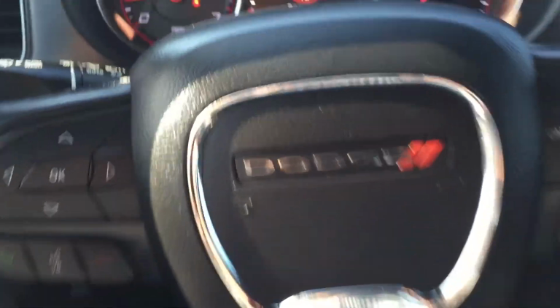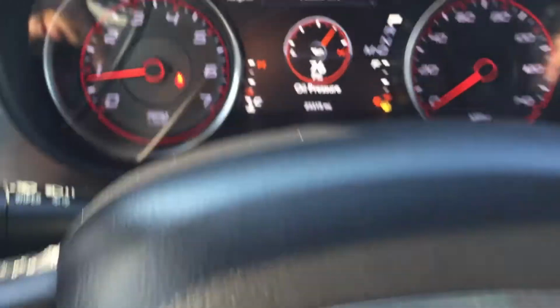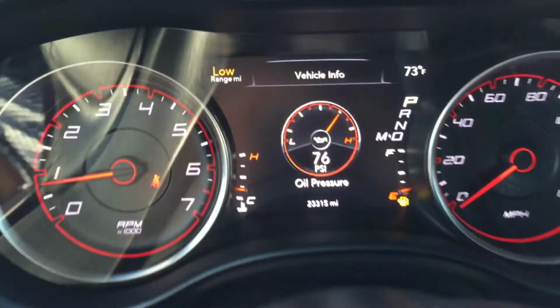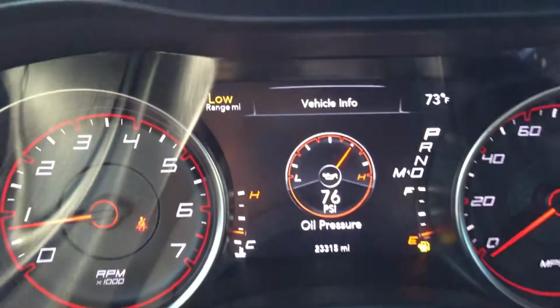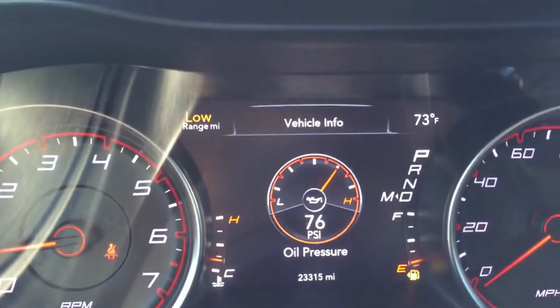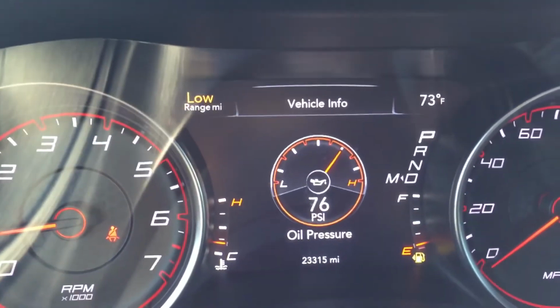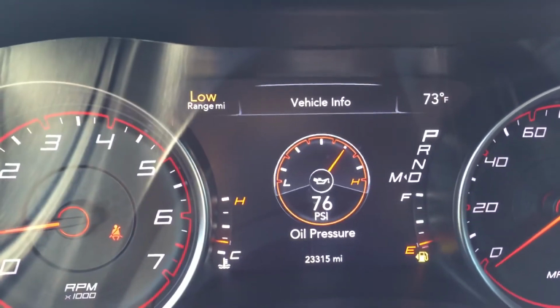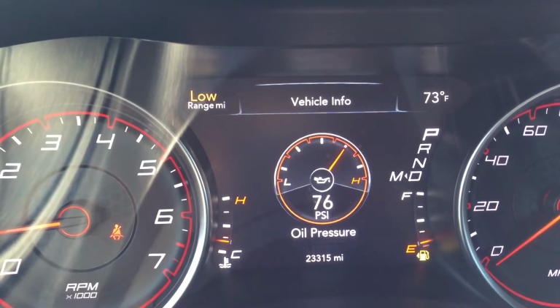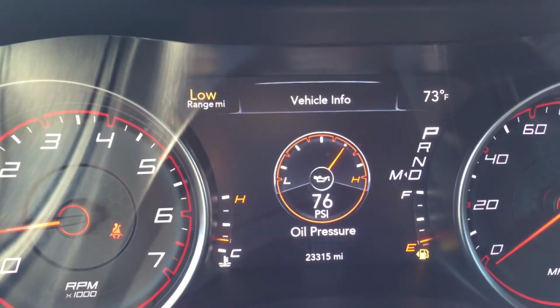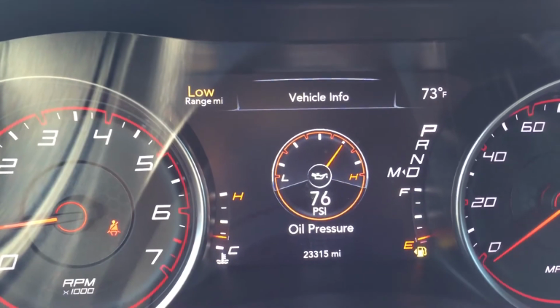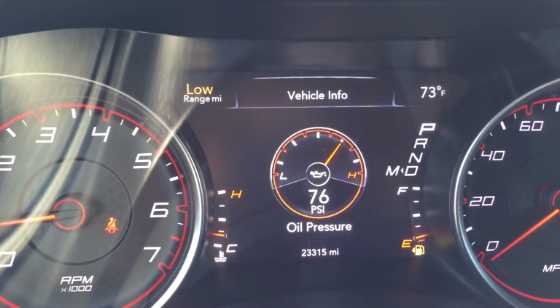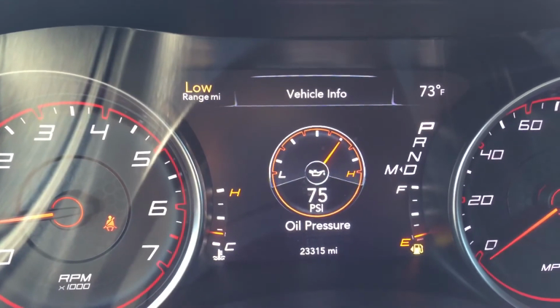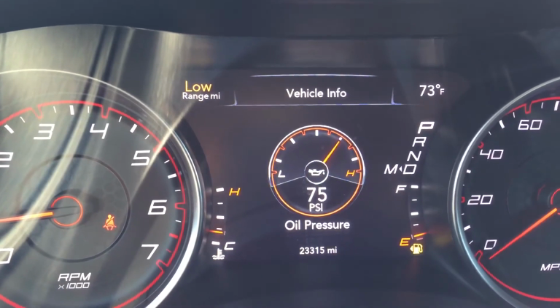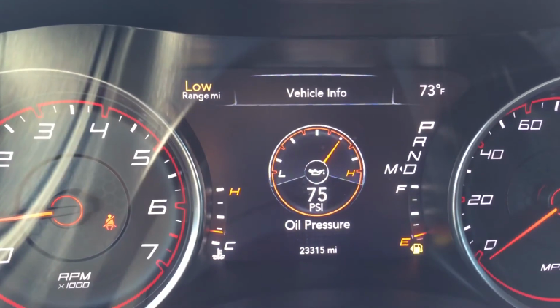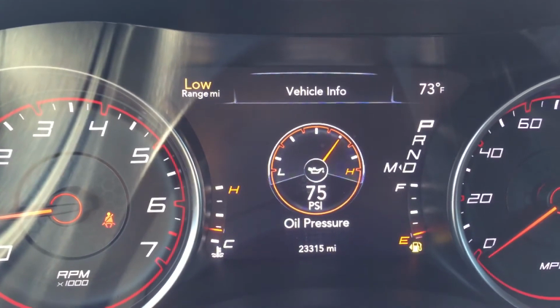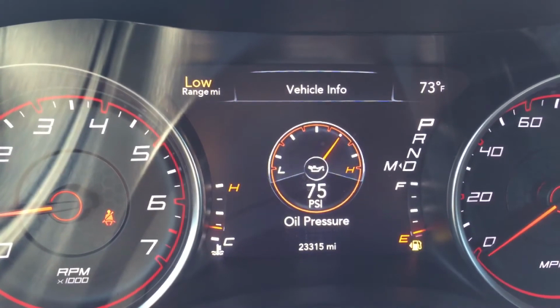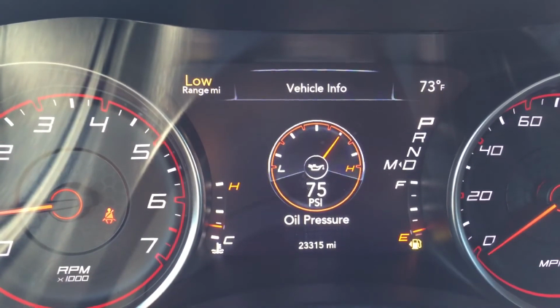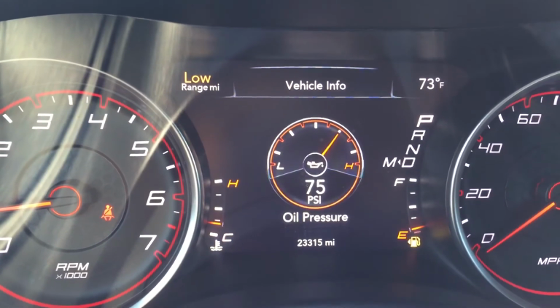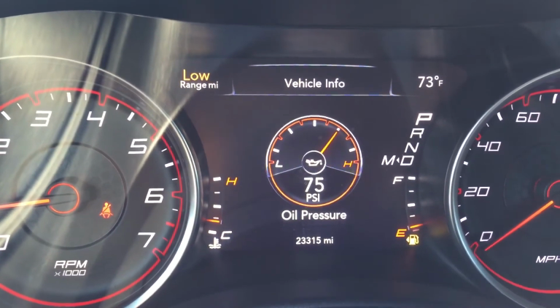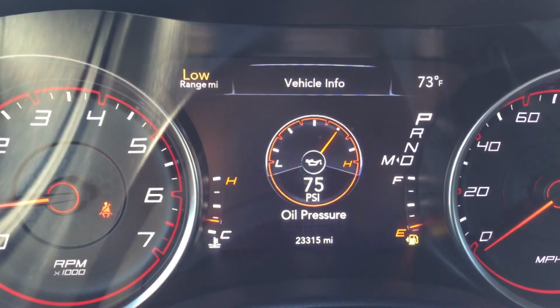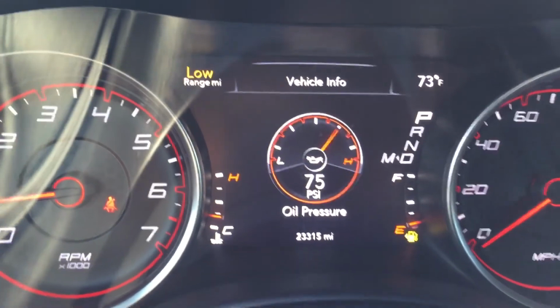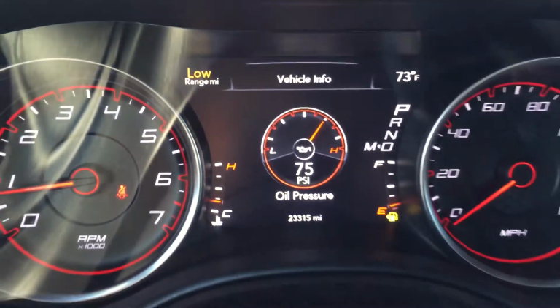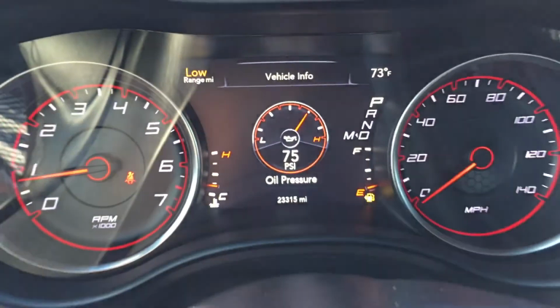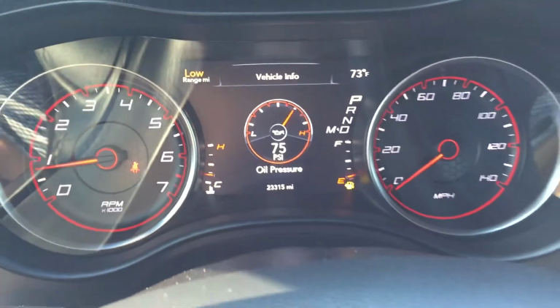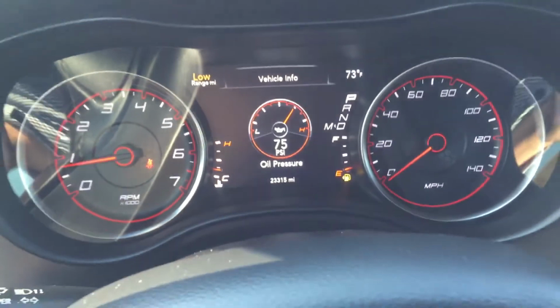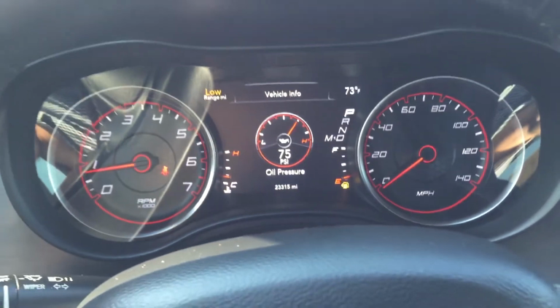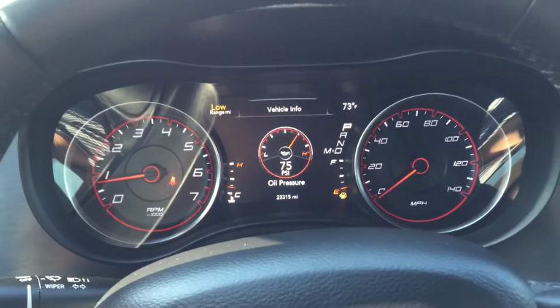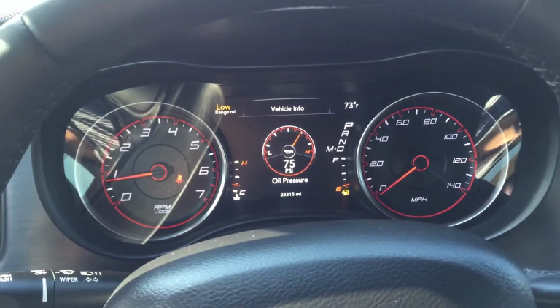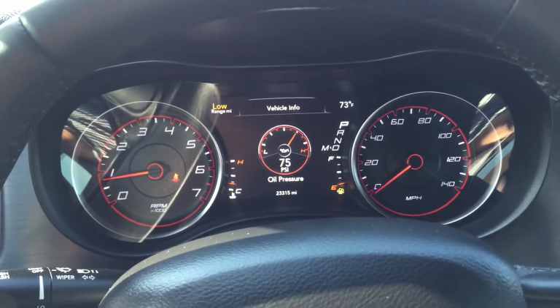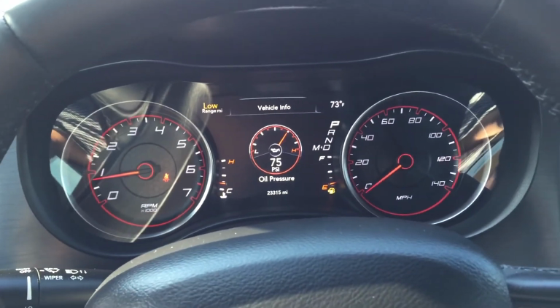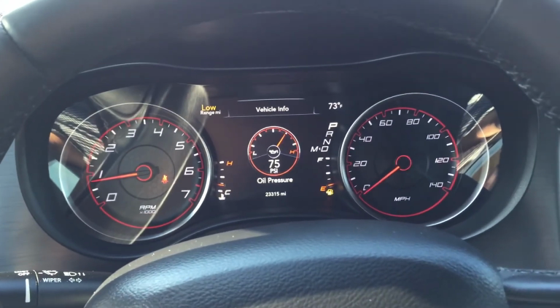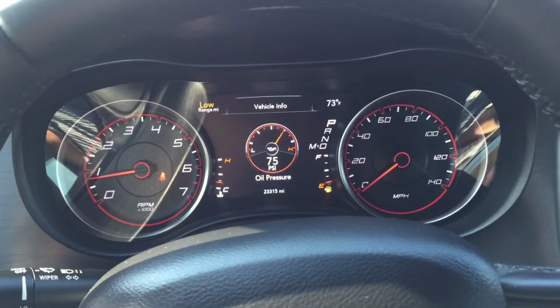And as you can see, these are the current miles on the vehicle. Again, this is Kyle from Peacock Ford. If you have any questions, you can contact me anytime on my cell phone at 407-443-0492. Have a great day, thank you.